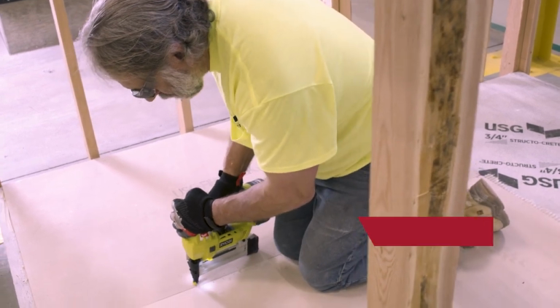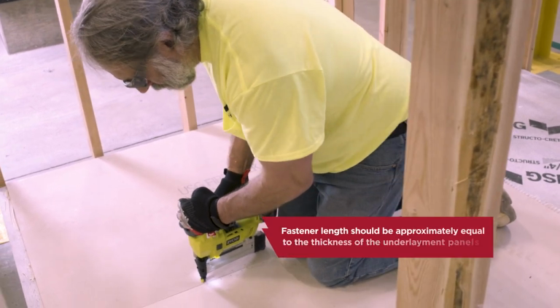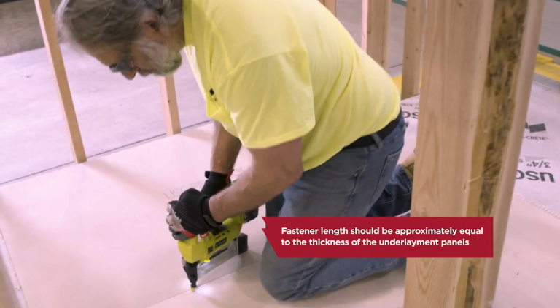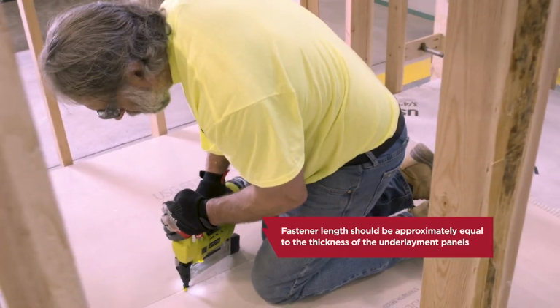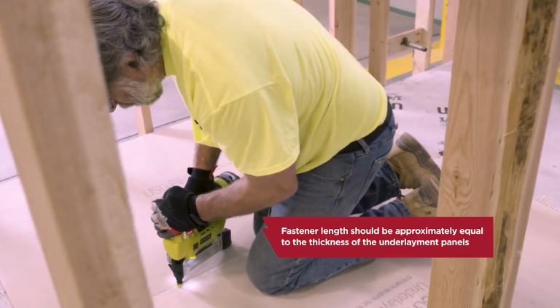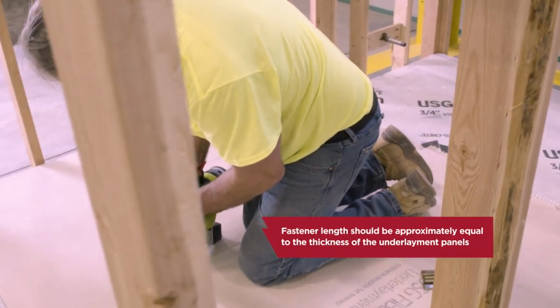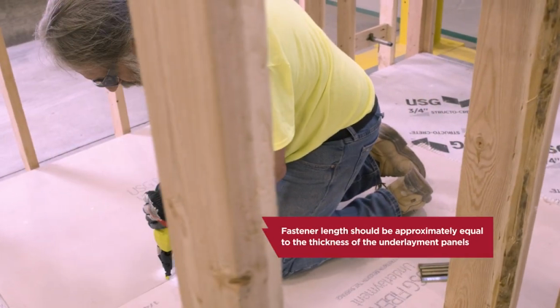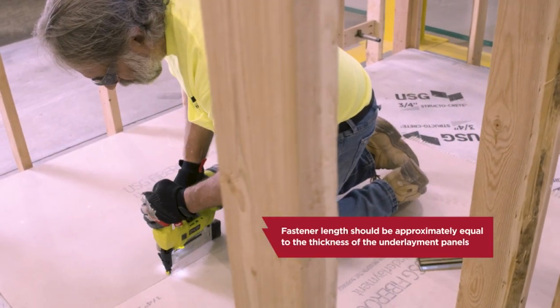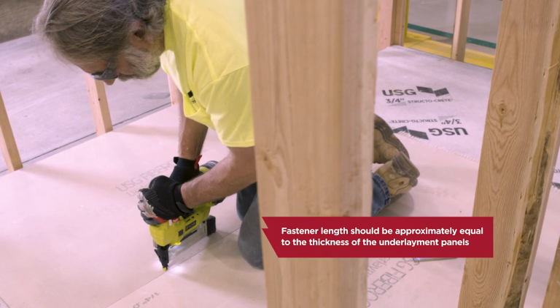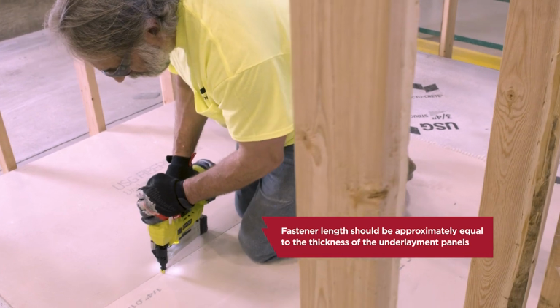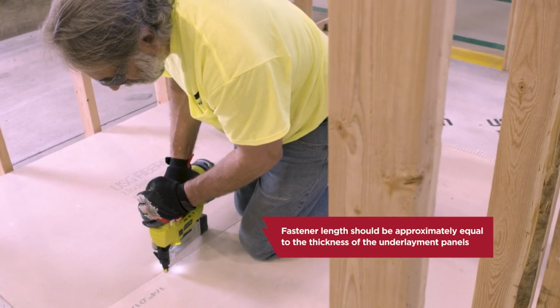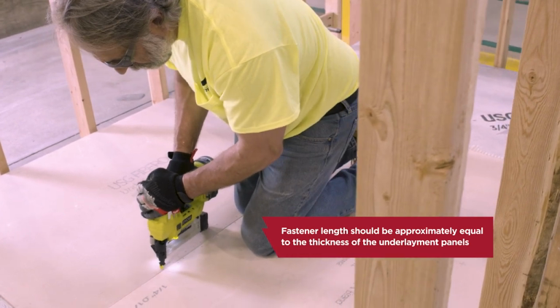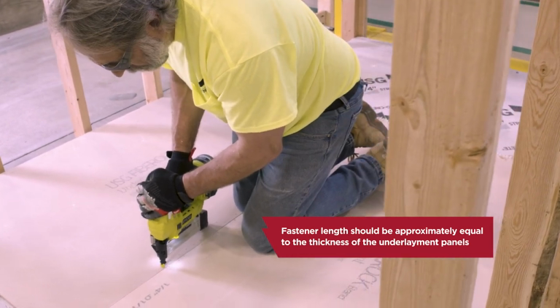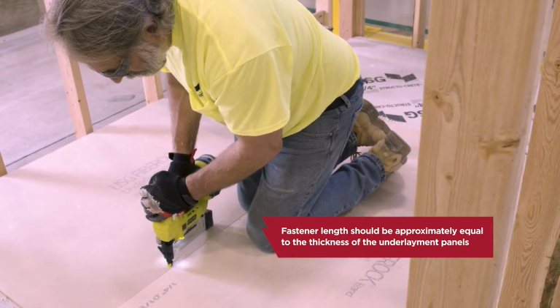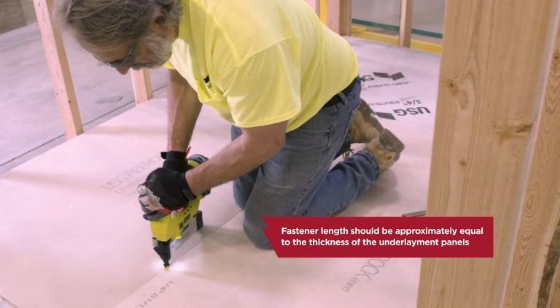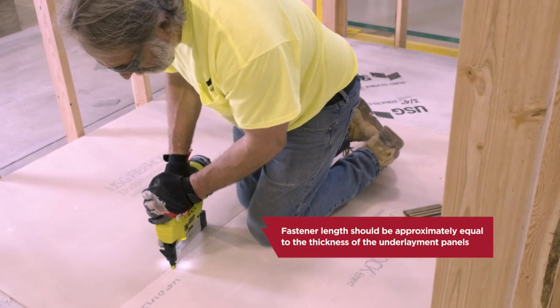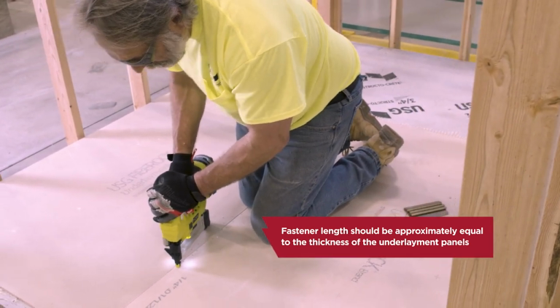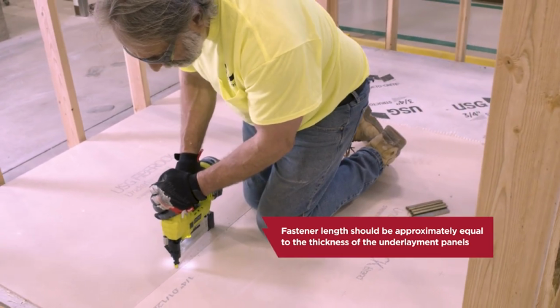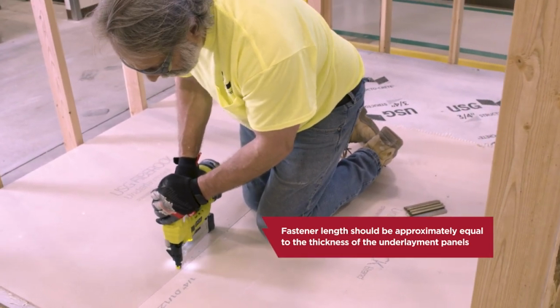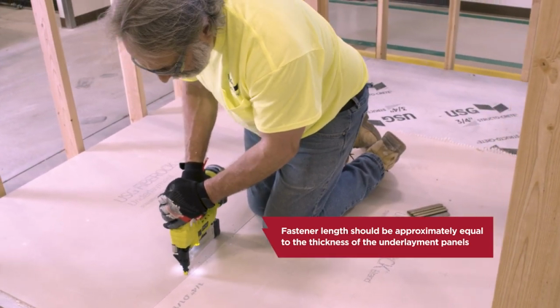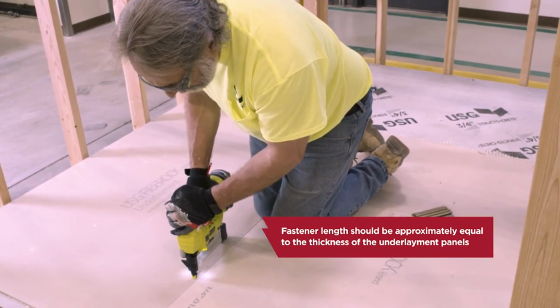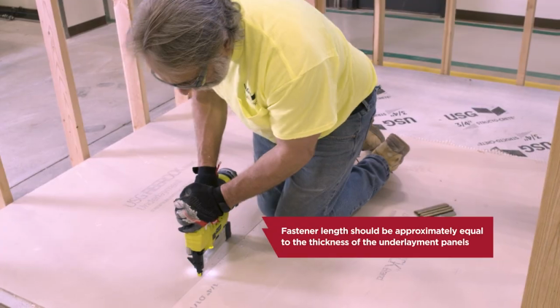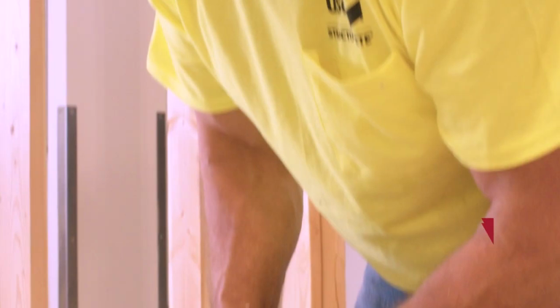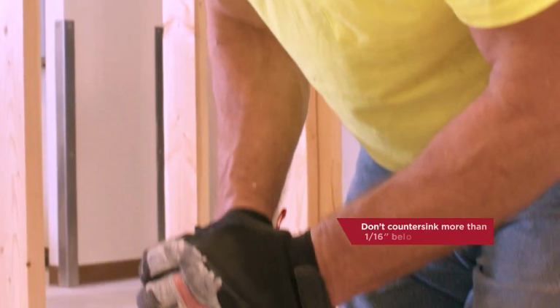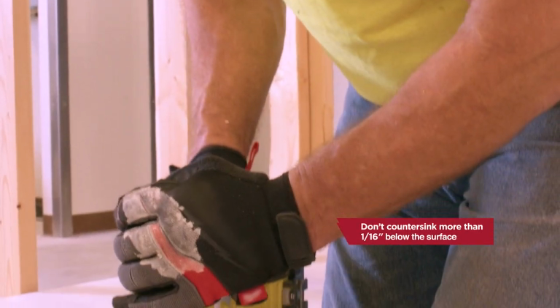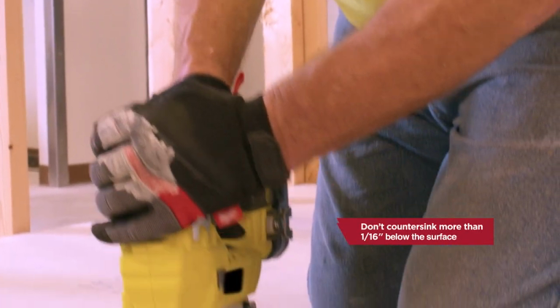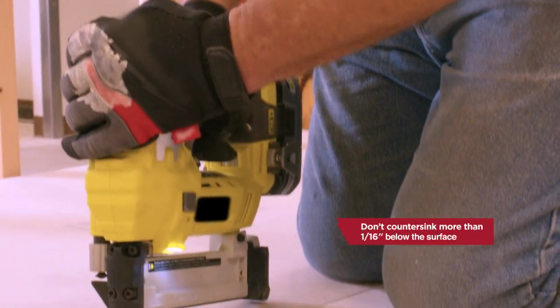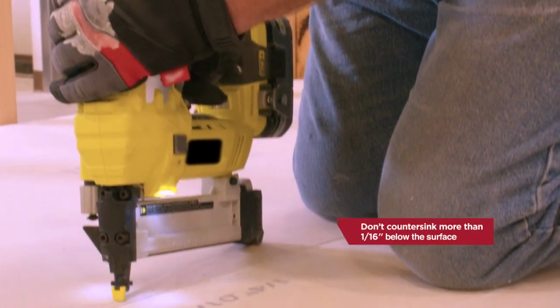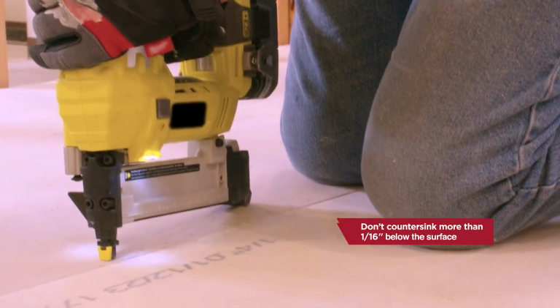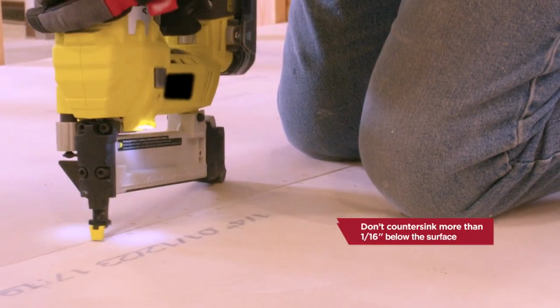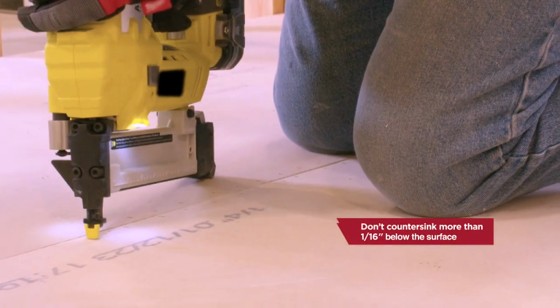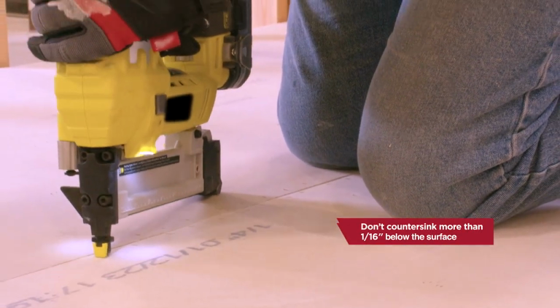Fastener length should be approximately equal to the thickness of the underlayment panels. To prevent fastener heads from telegraphing through the resilient floor covering, don't countersink more than 1/16 inch below the surface.